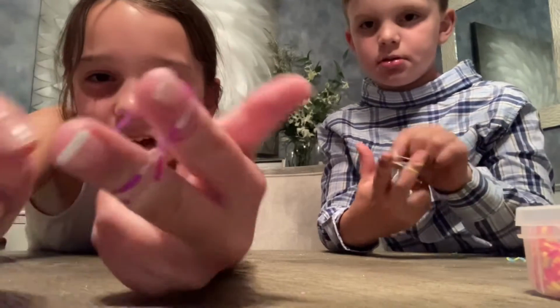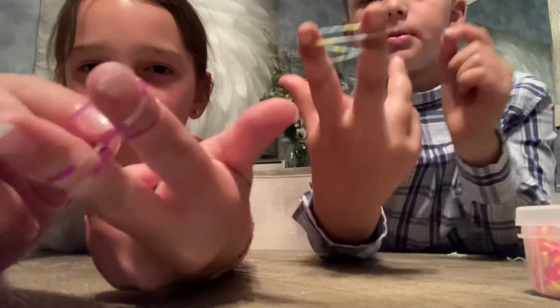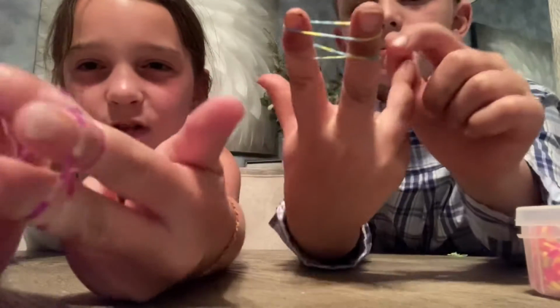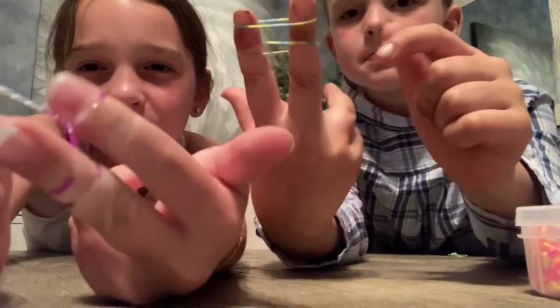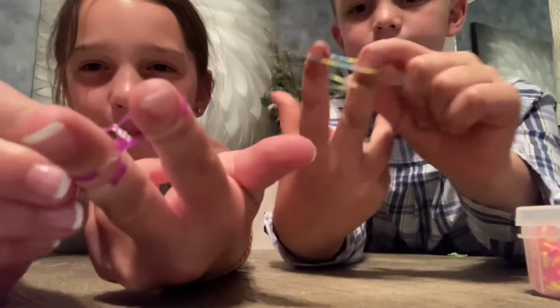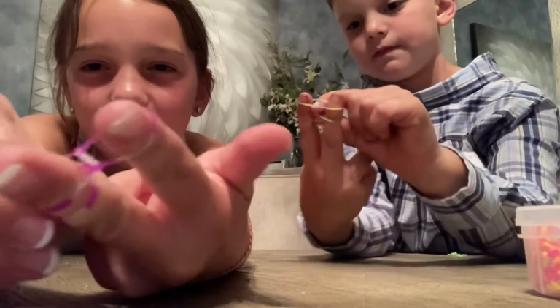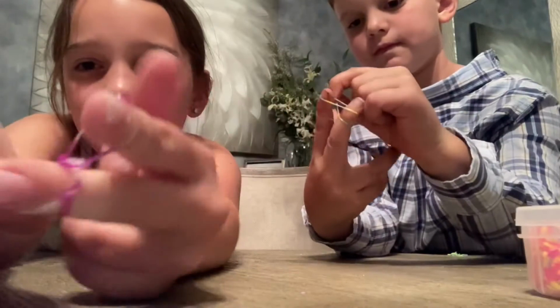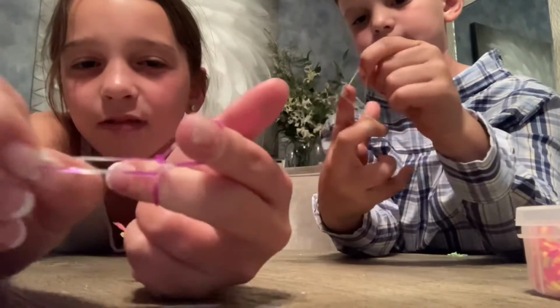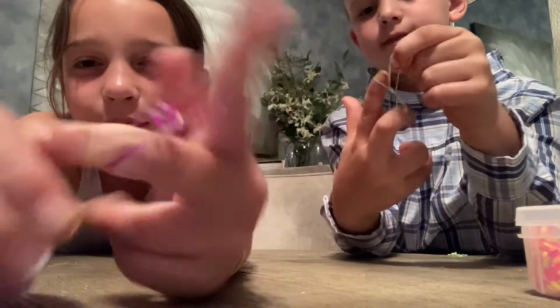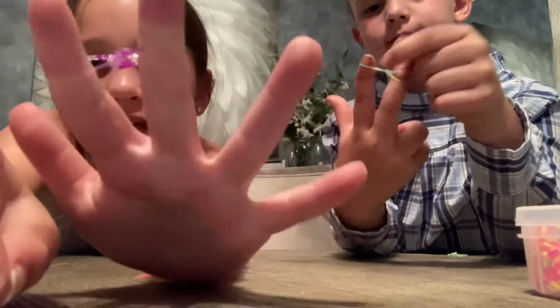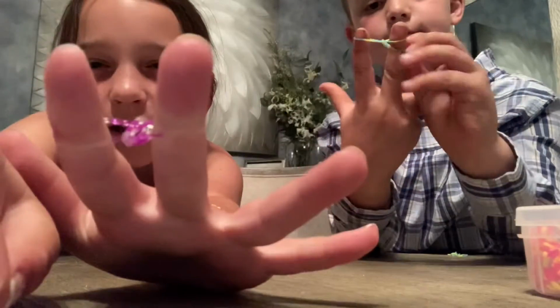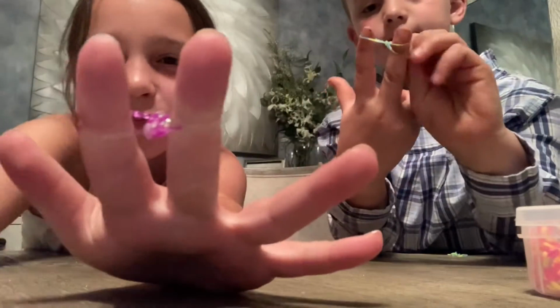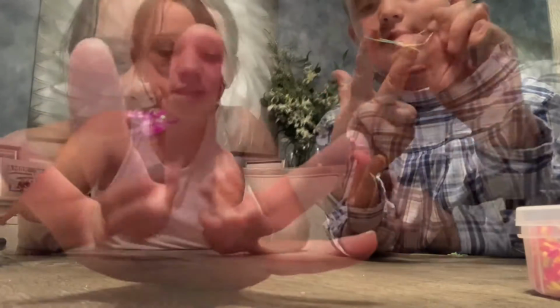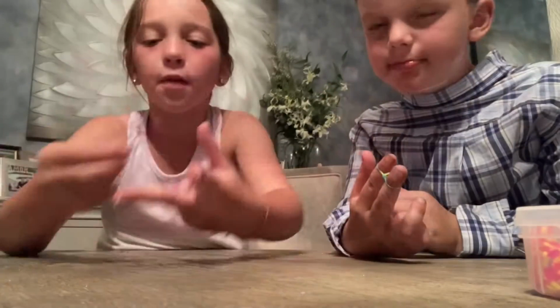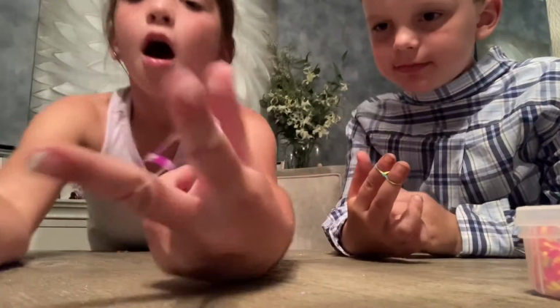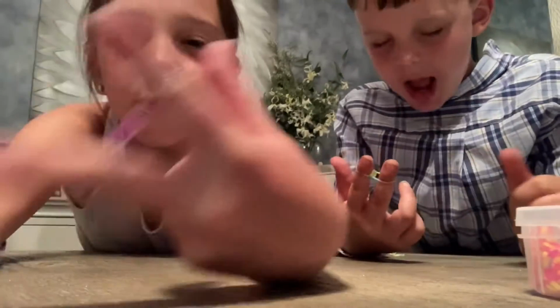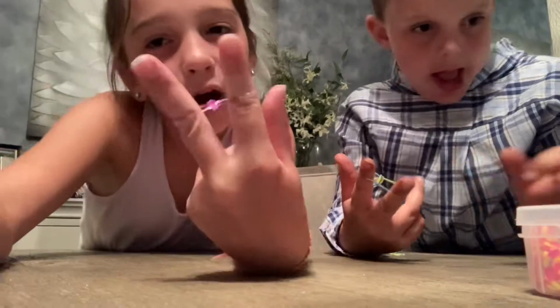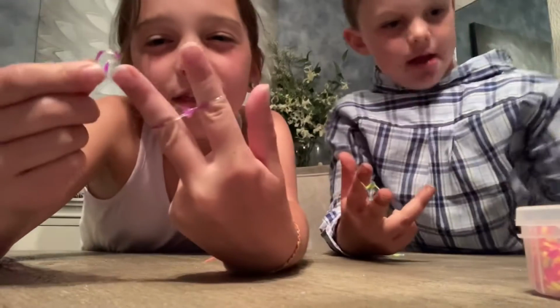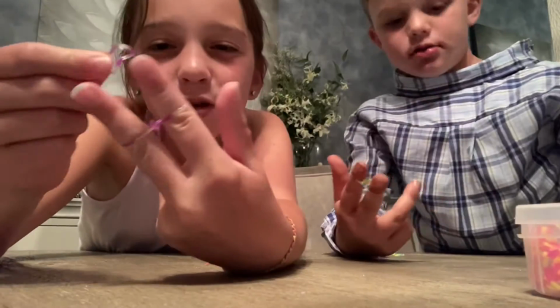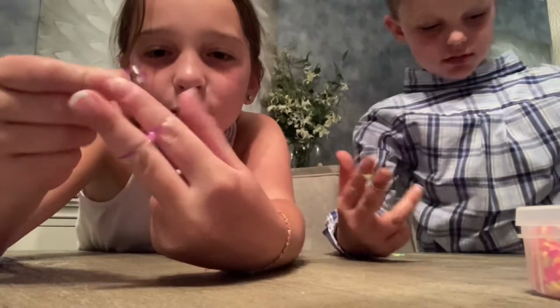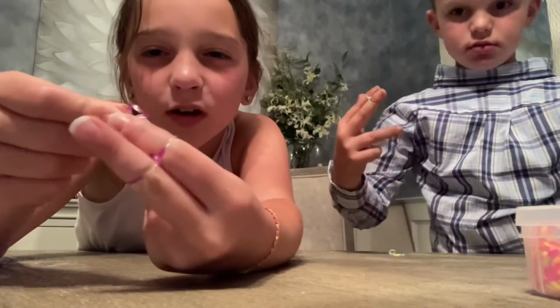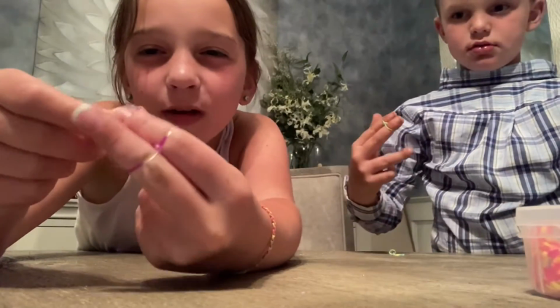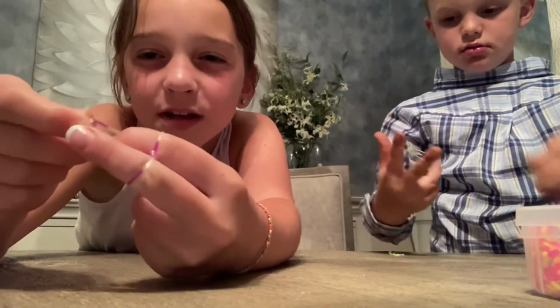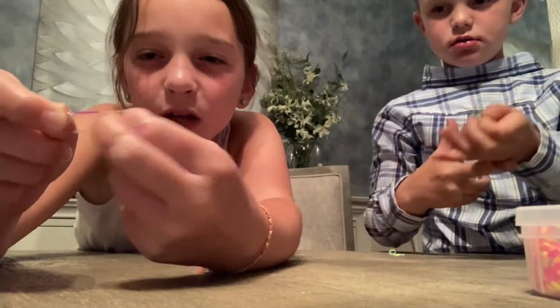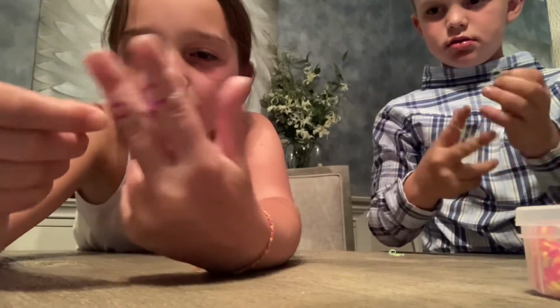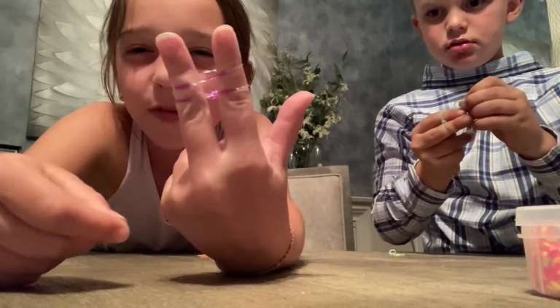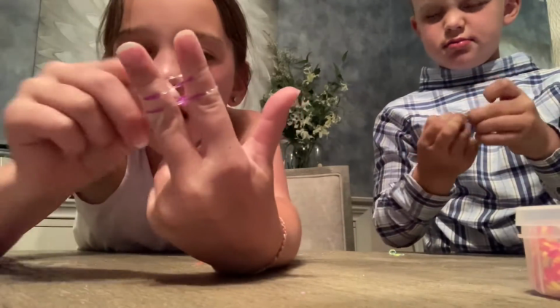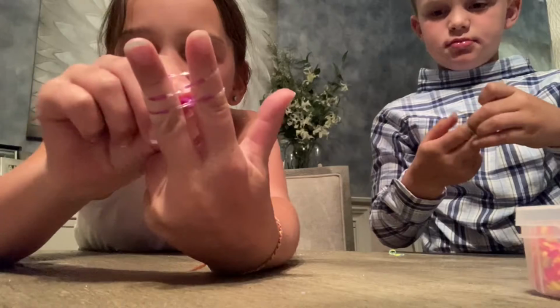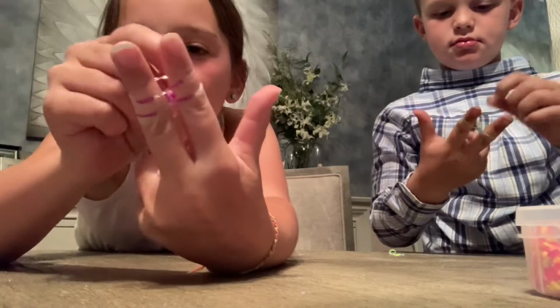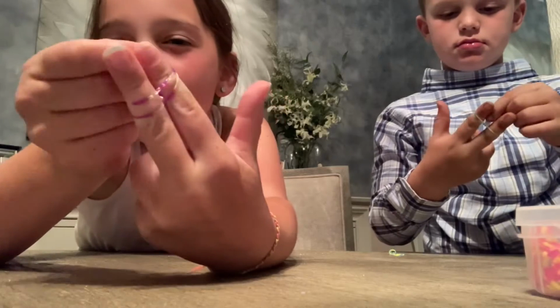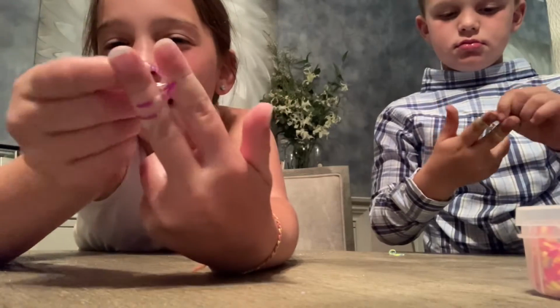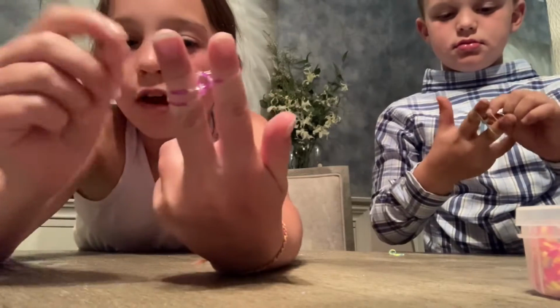What you do is put that up like that and it makes a knot. If you want to put another one on, this is the simplest way to learn how to do it. You put another one on and you put one up at a time for each single one.